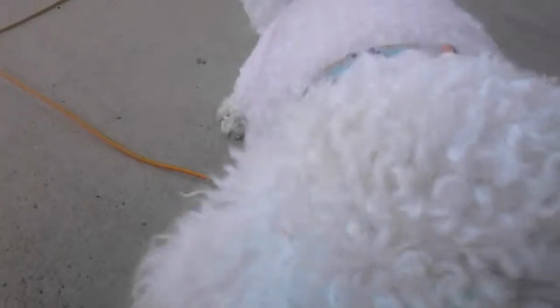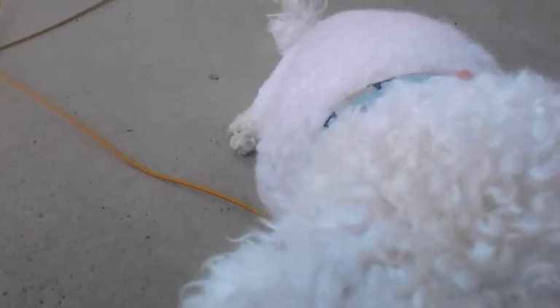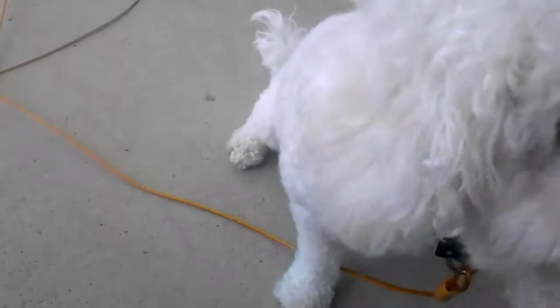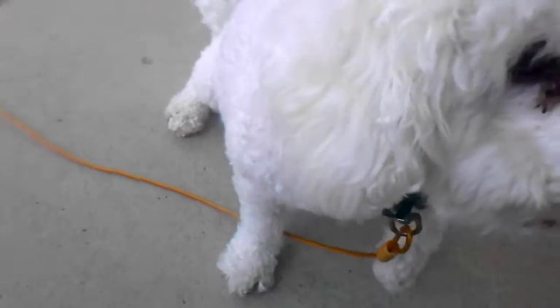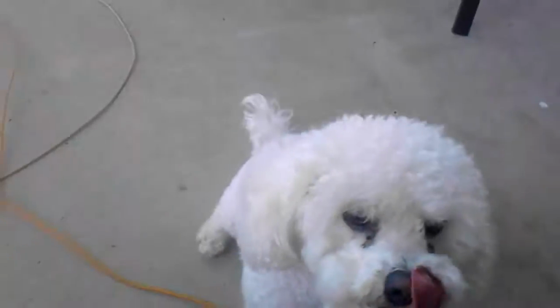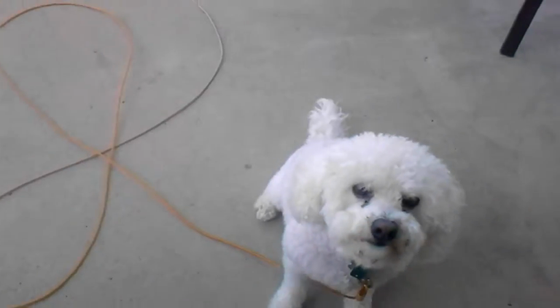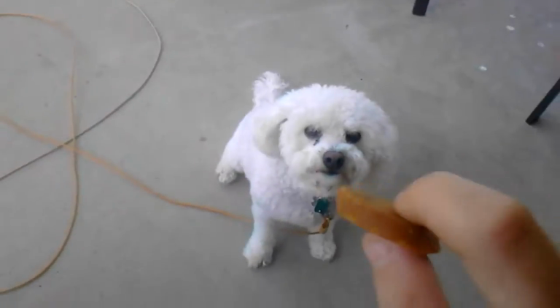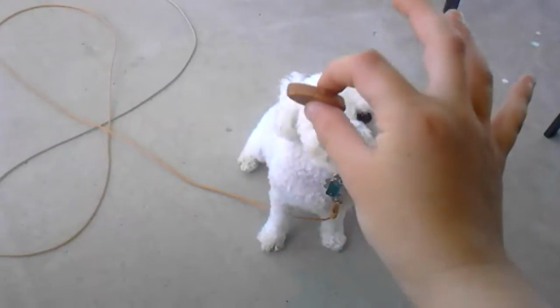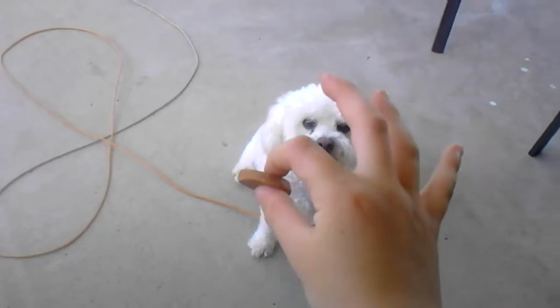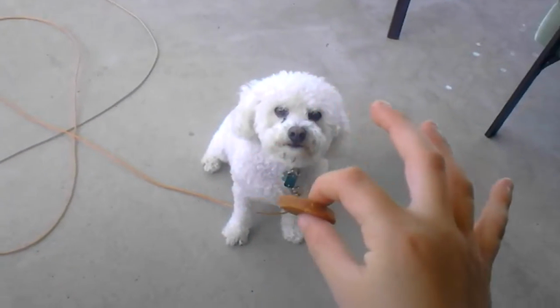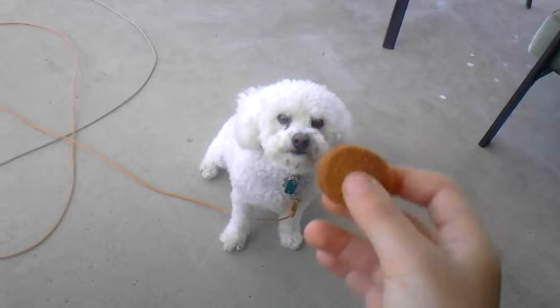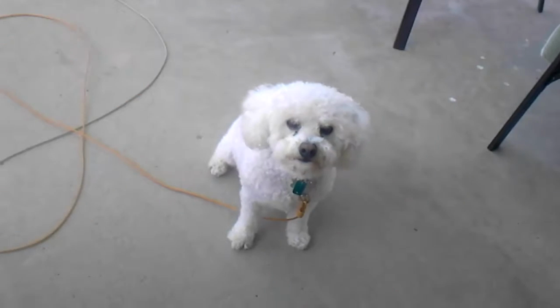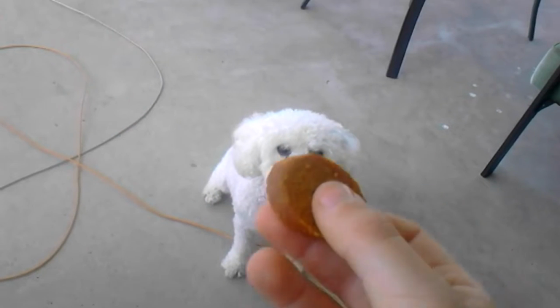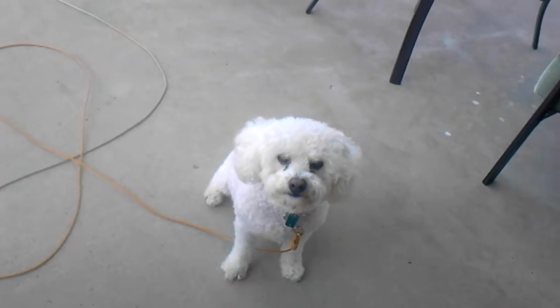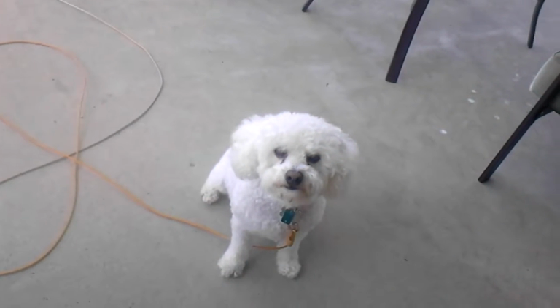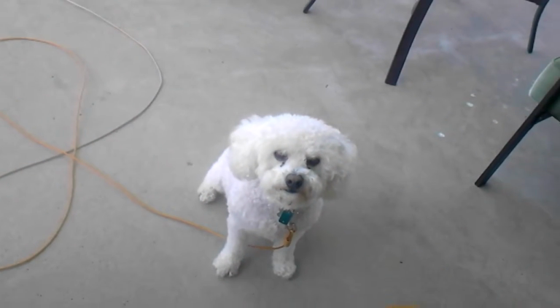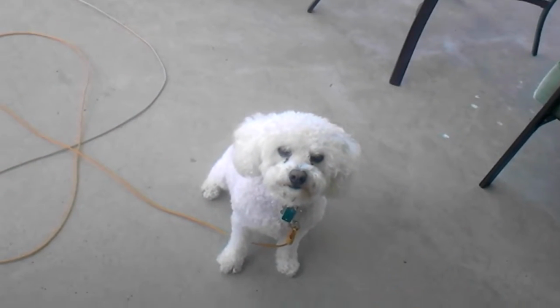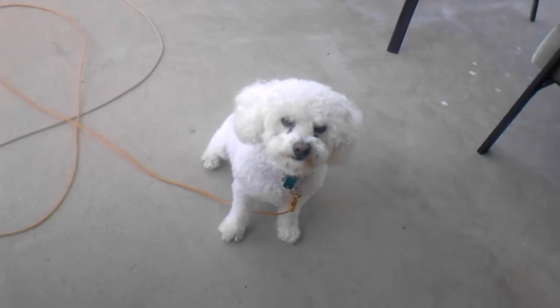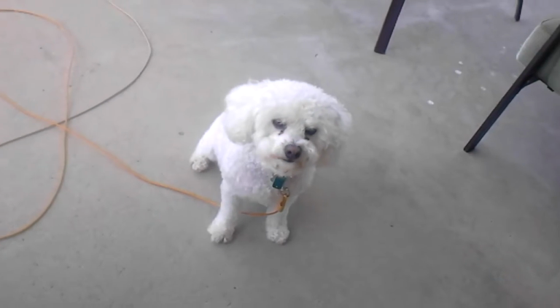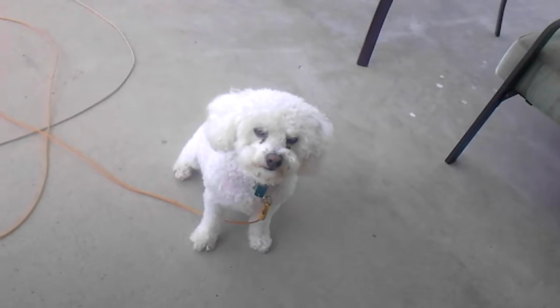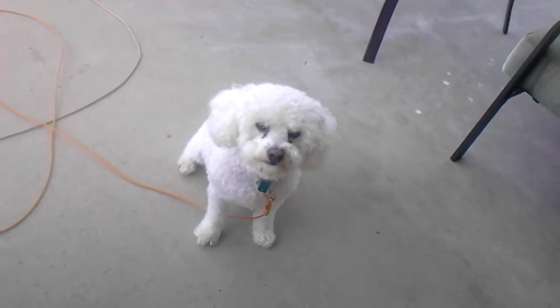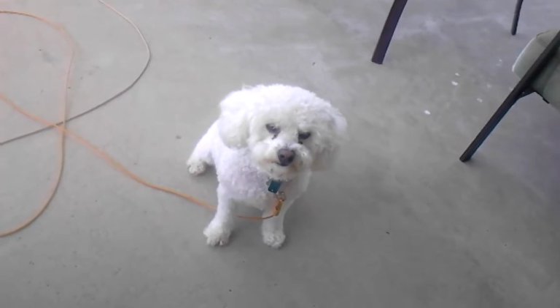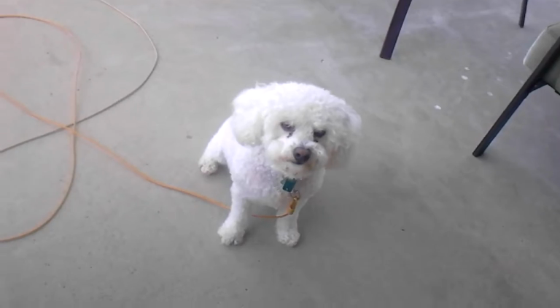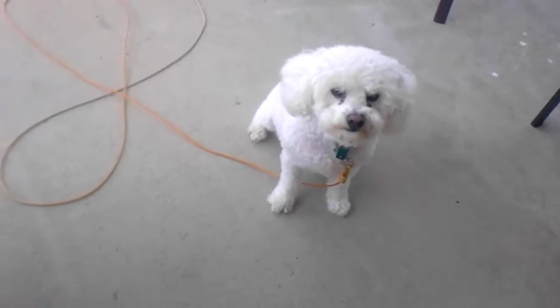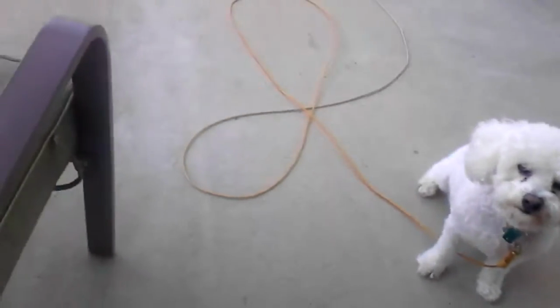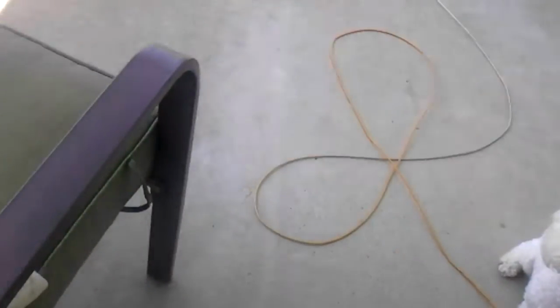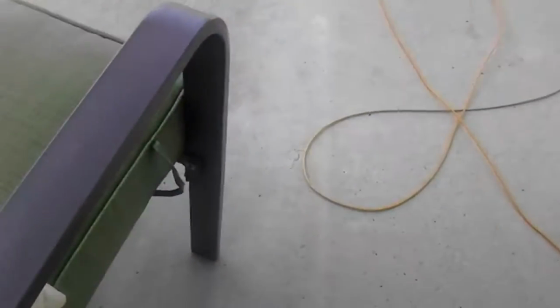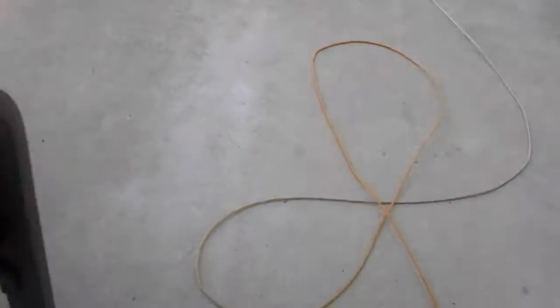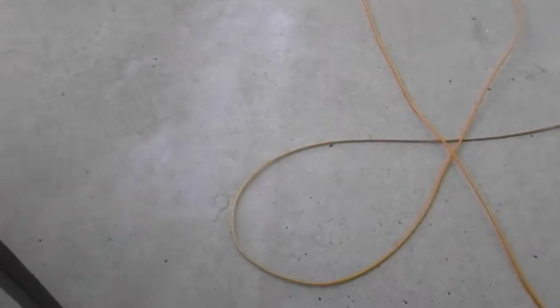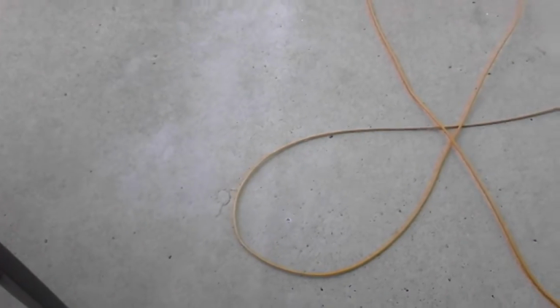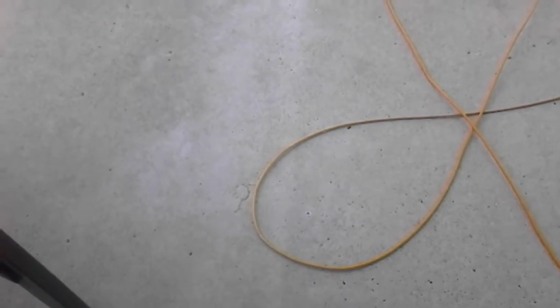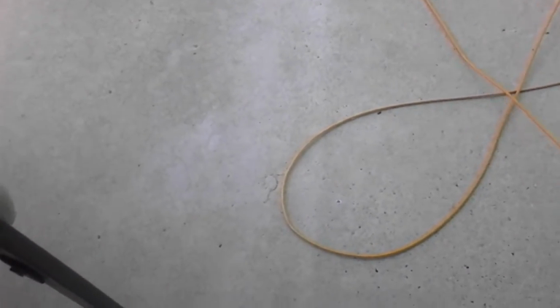So now, stay. You just hold the treat and you say stay. Then you say good dog, let me break off a little piece and give him some of the treat. Here you go.